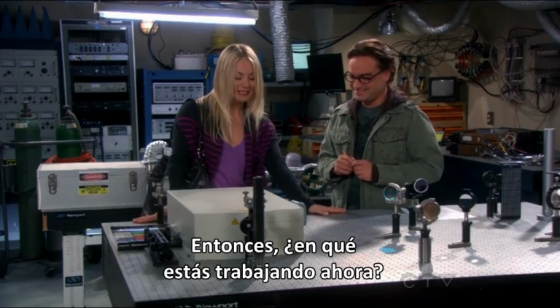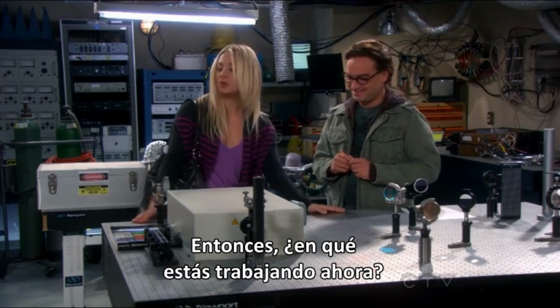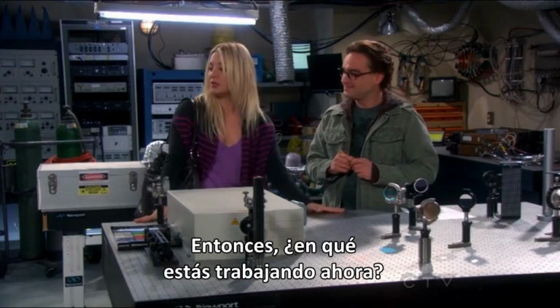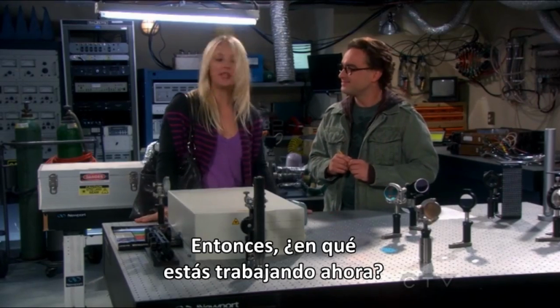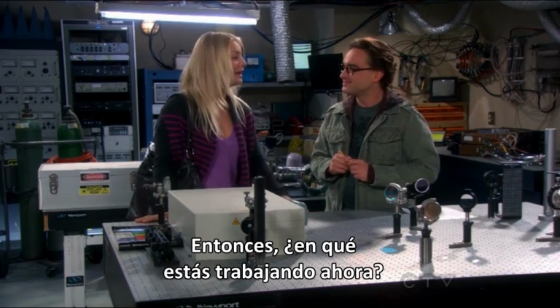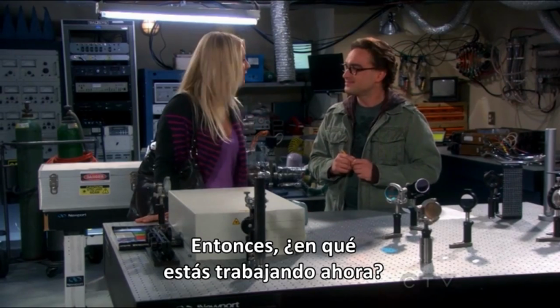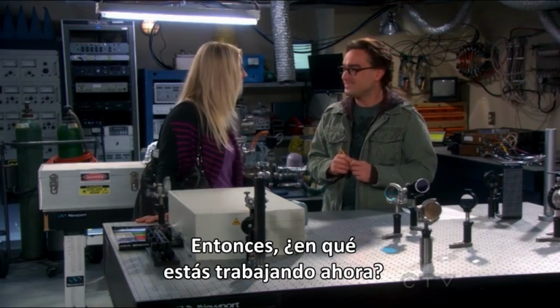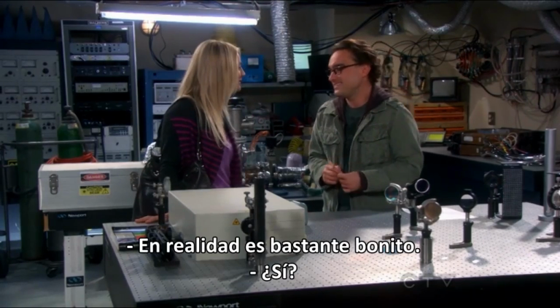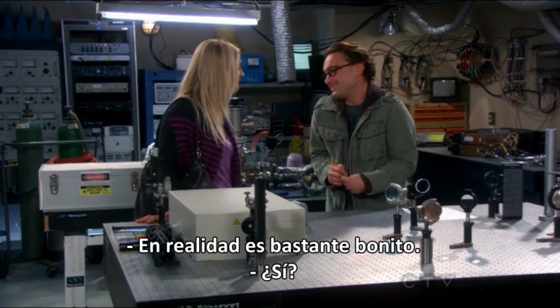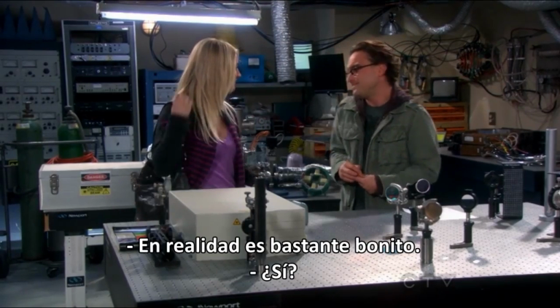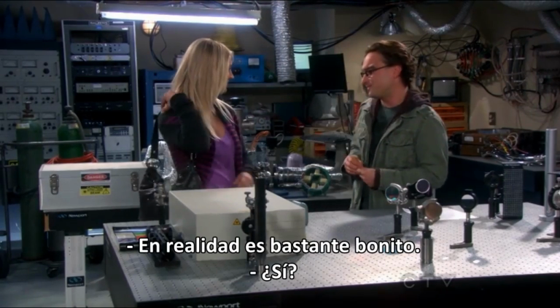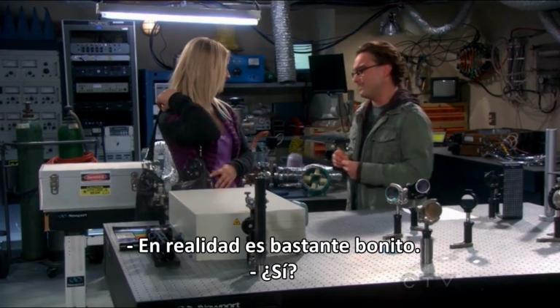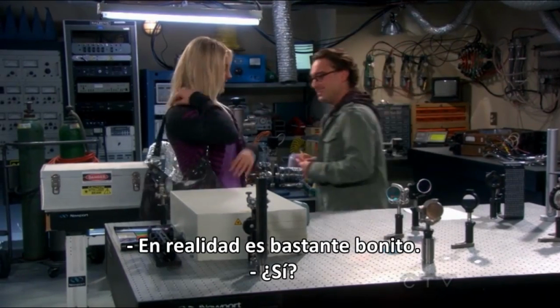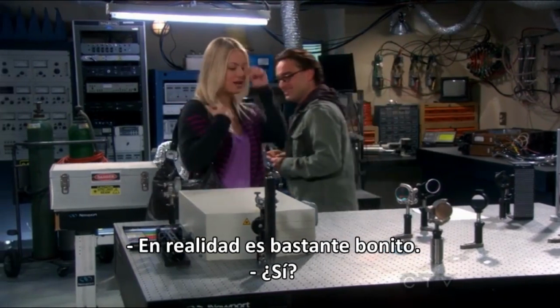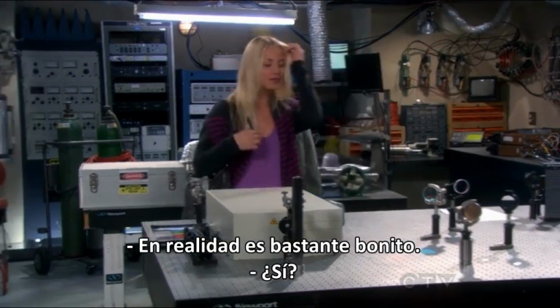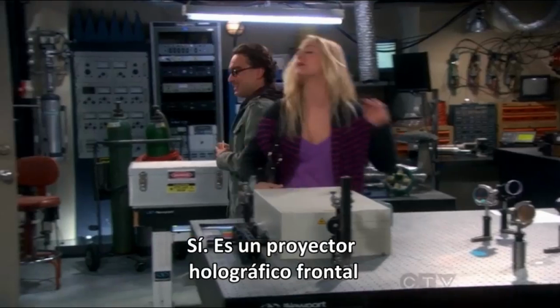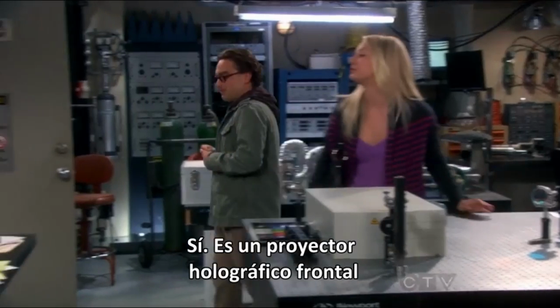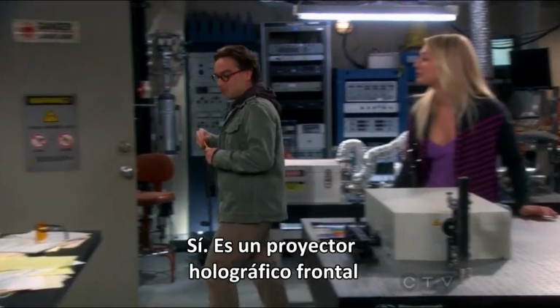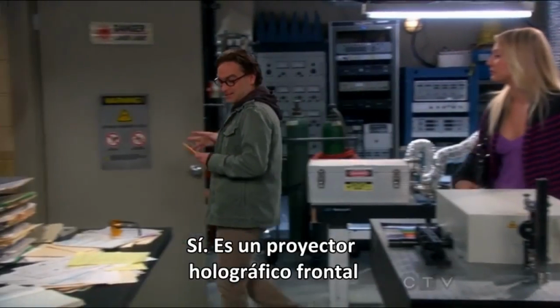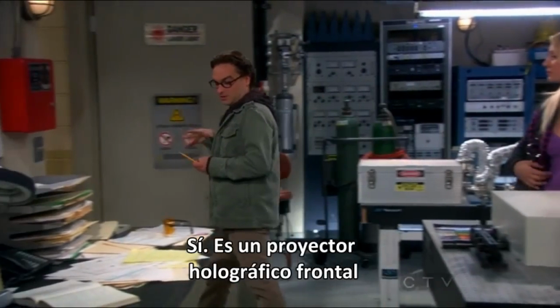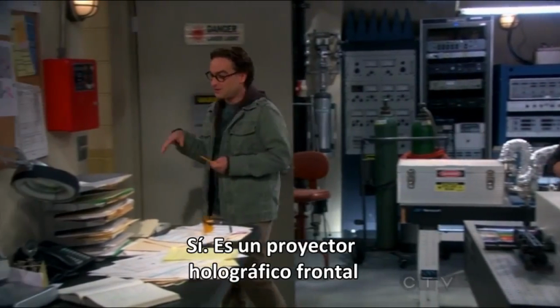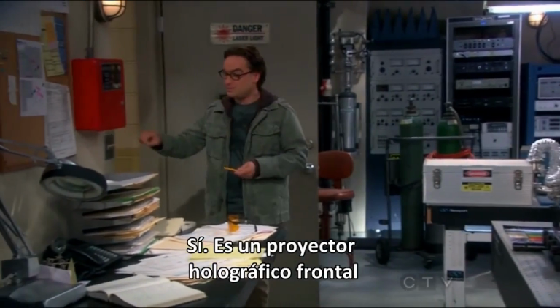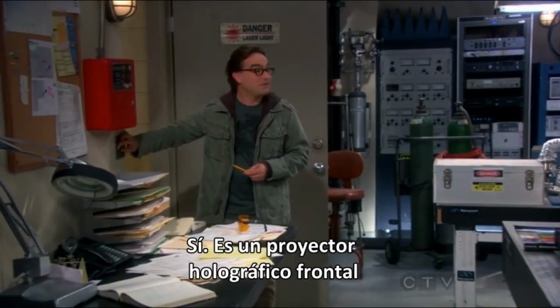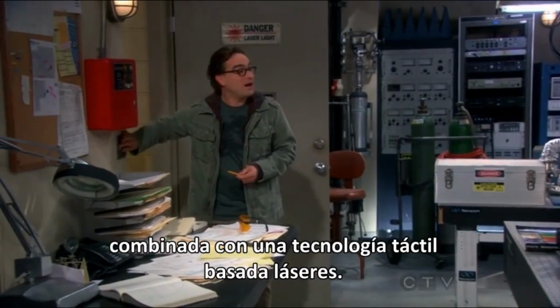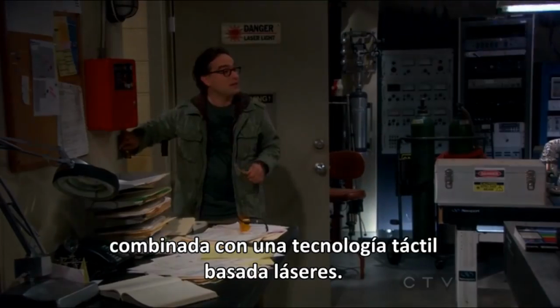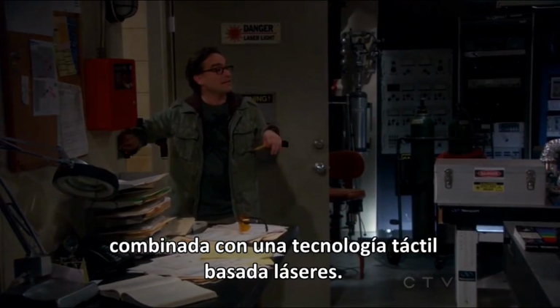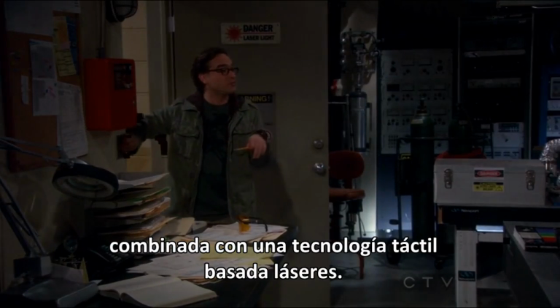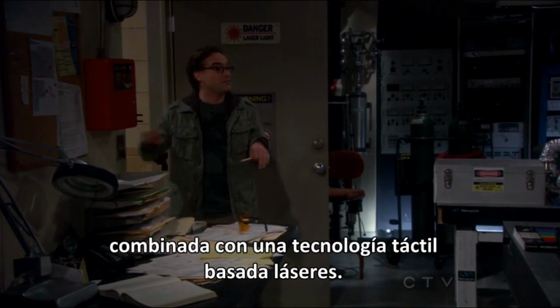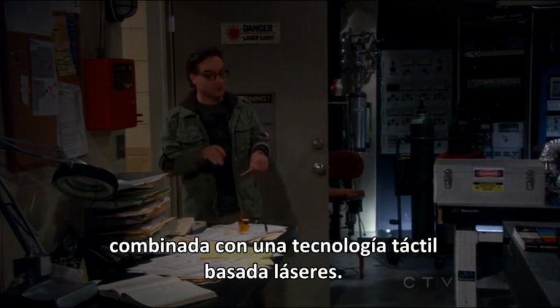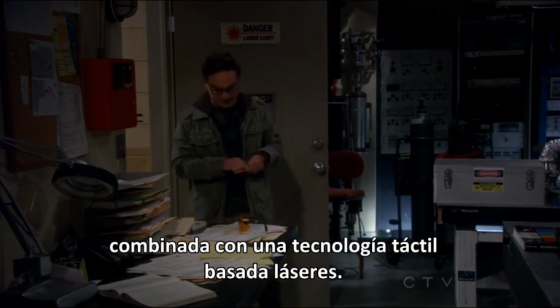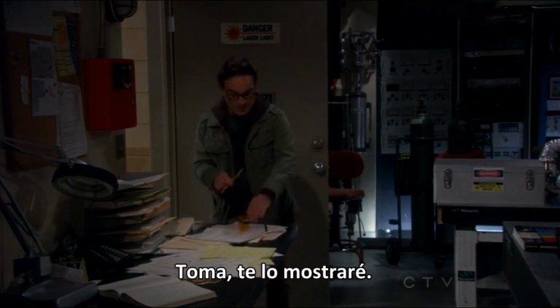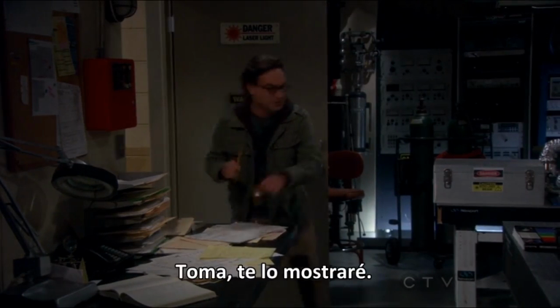What are you working on right now? Well, it's actually pretty neat. It's a front-projected holographic display combined with laser-based finger tracking. Here, I'll show you.